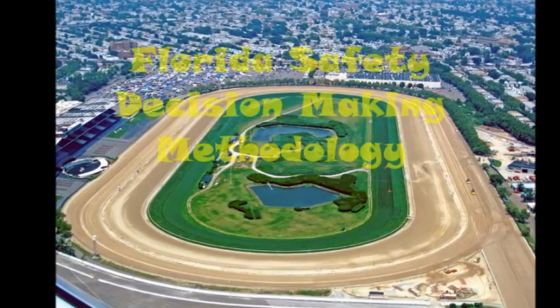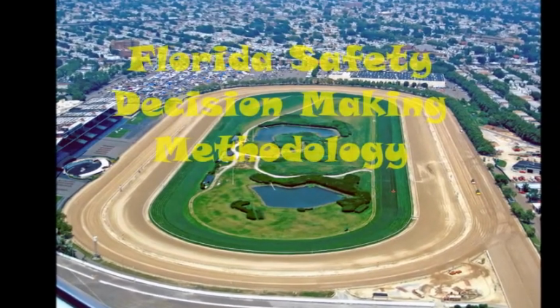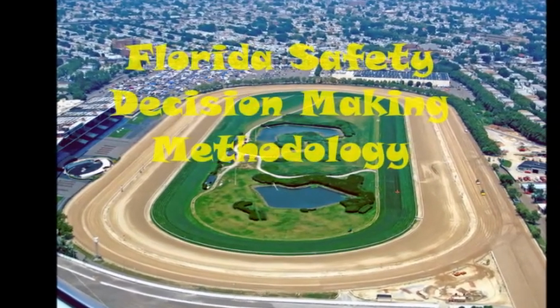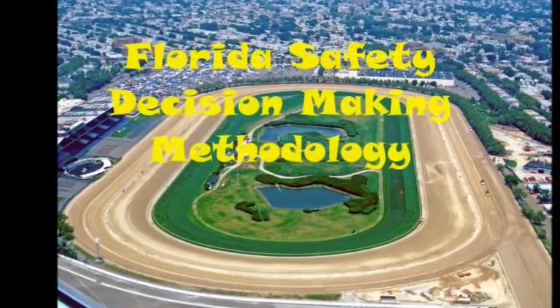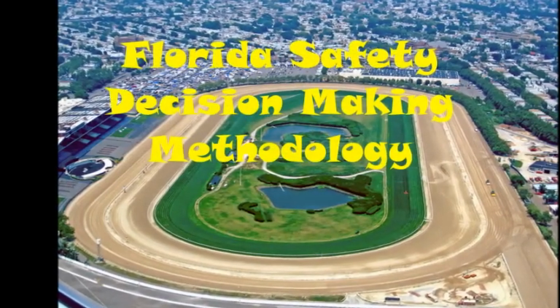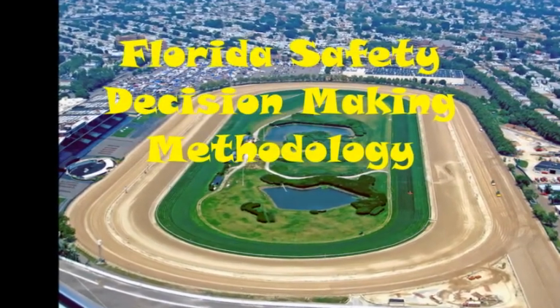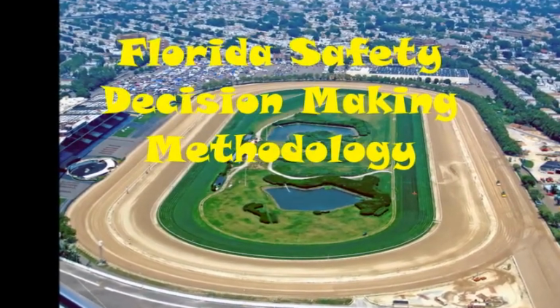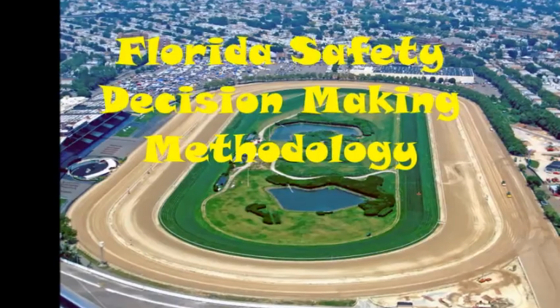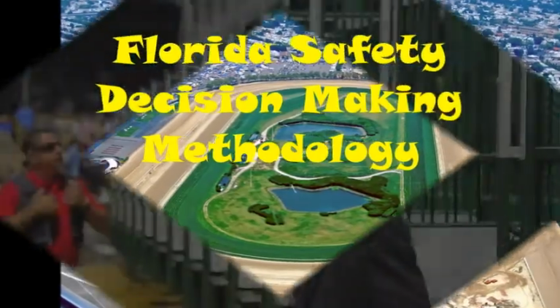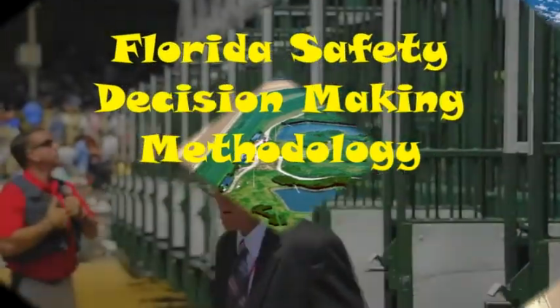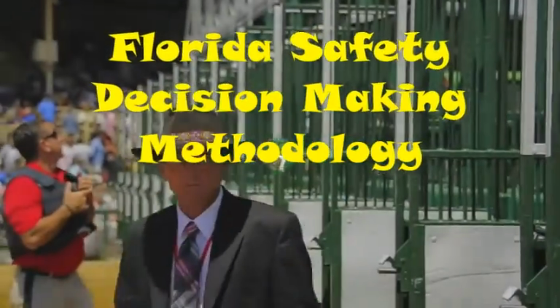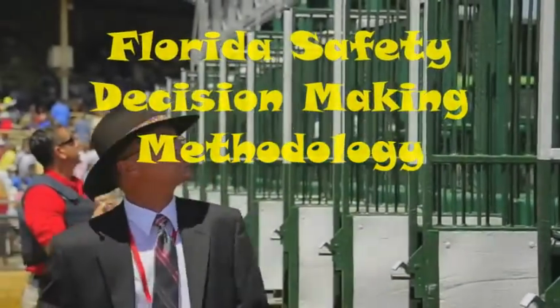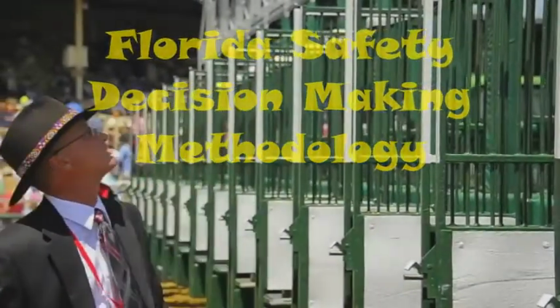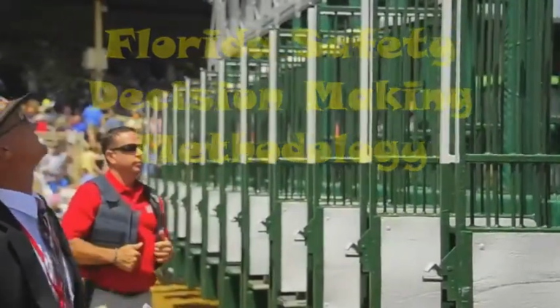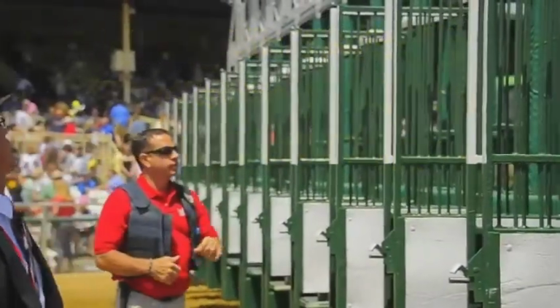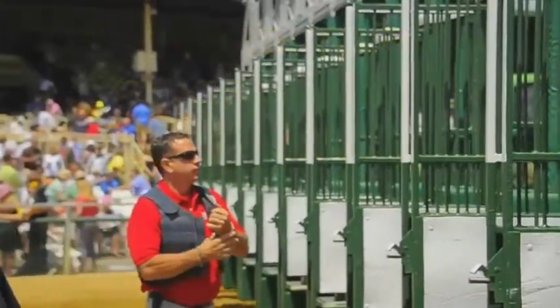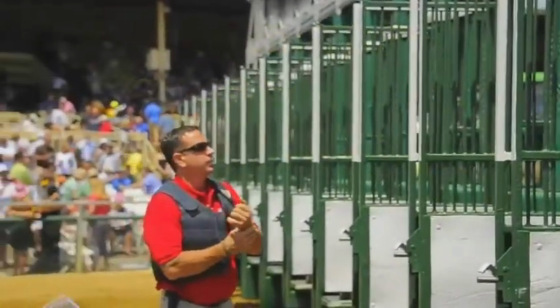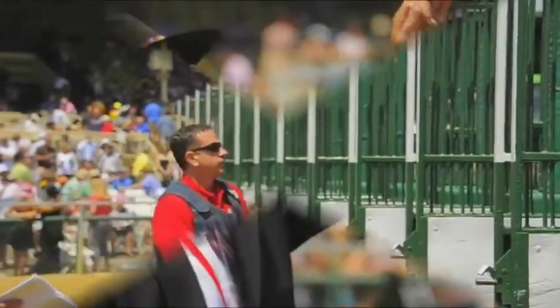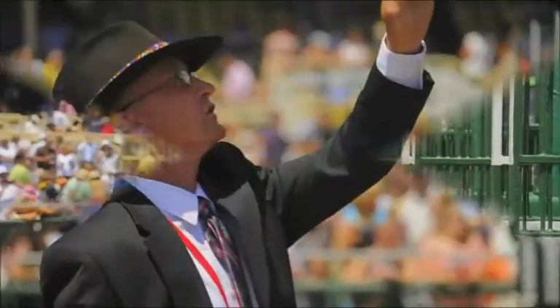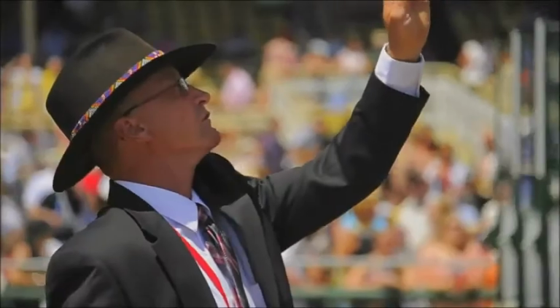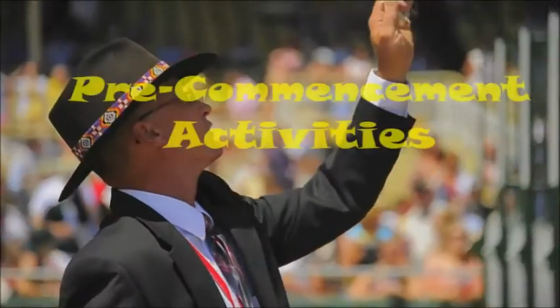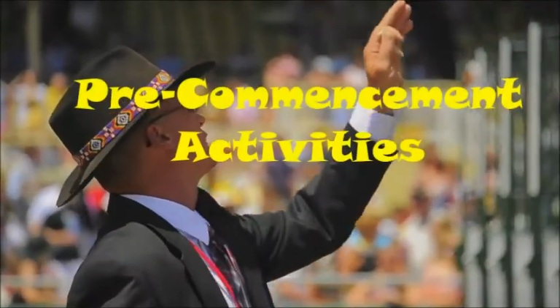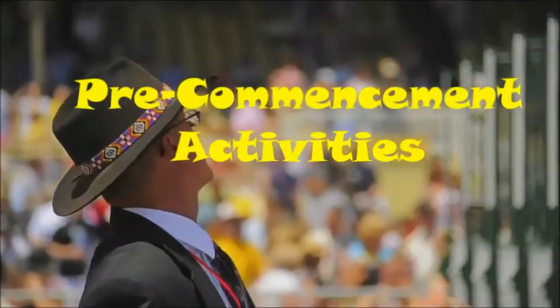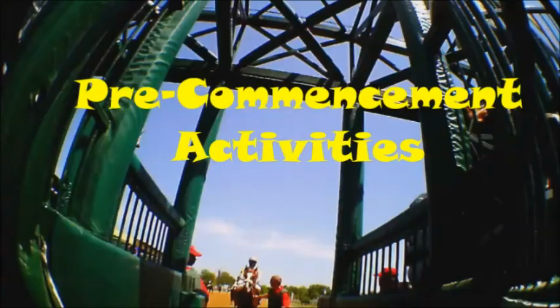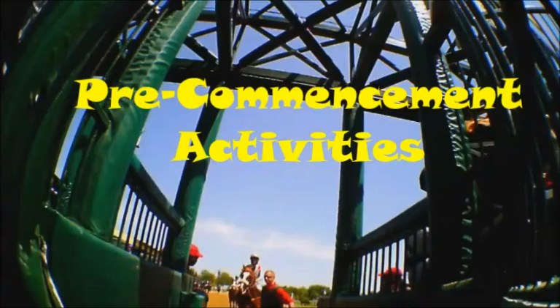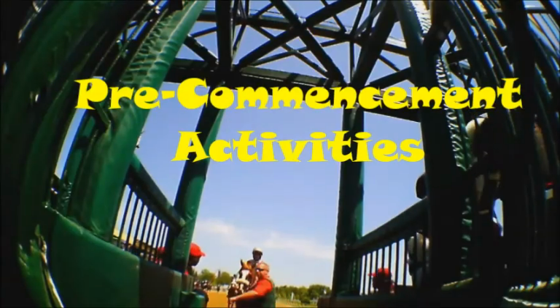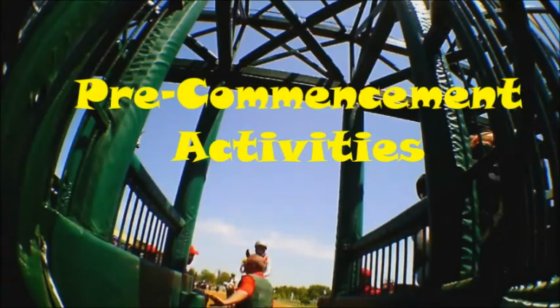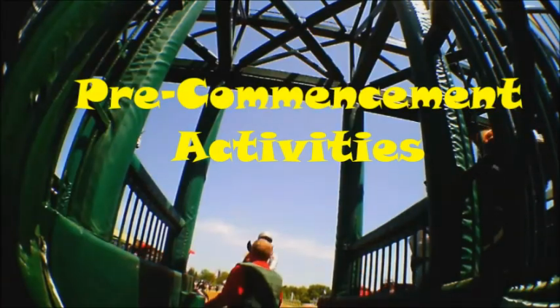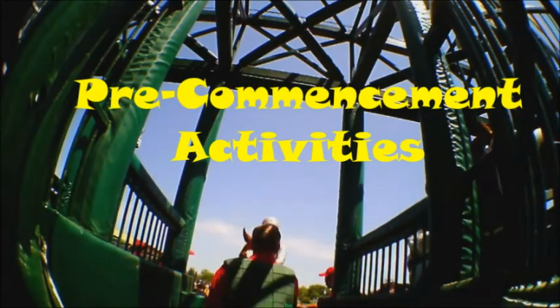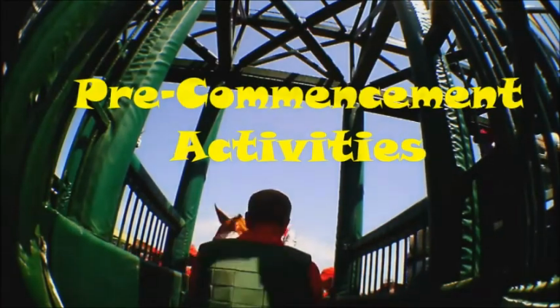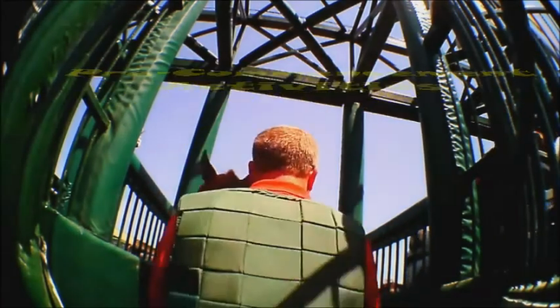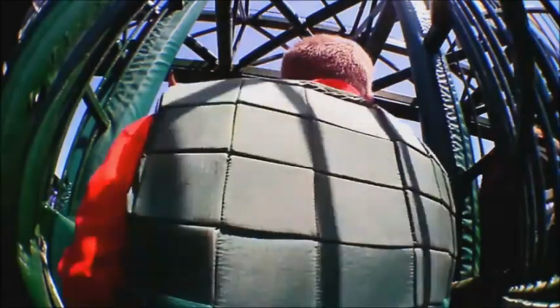A very good day to you ladies and gentlemen. It's a beautiful day for the Florida Safety Decision Making Methodology, and they're lighting up now. It all starts with the pre-commitment activities — what the Protective Investigator needs to make initial contact.